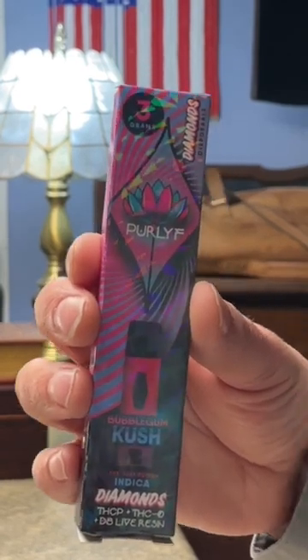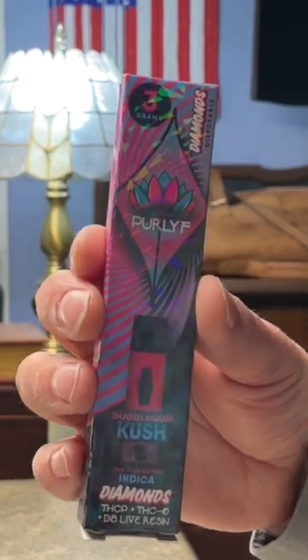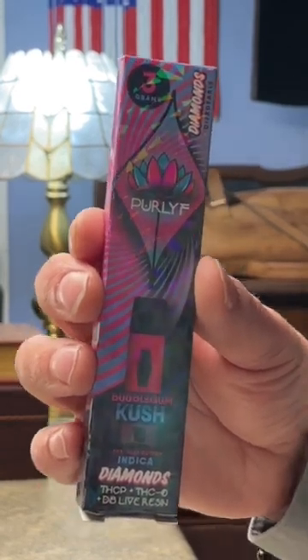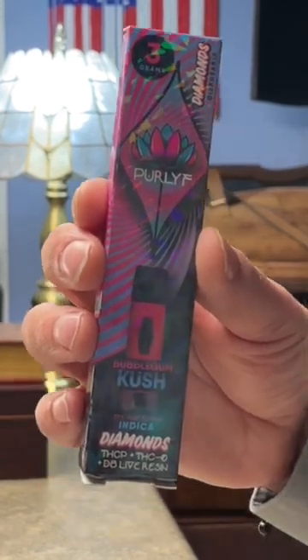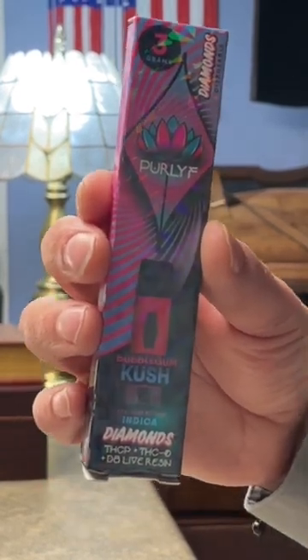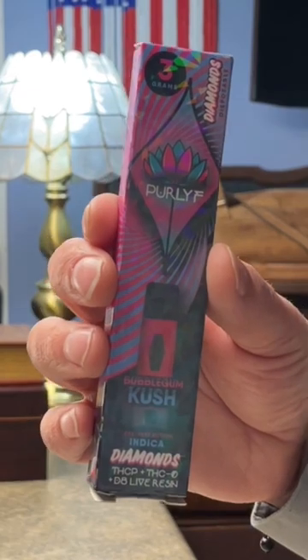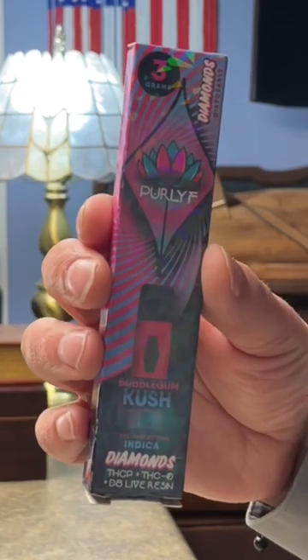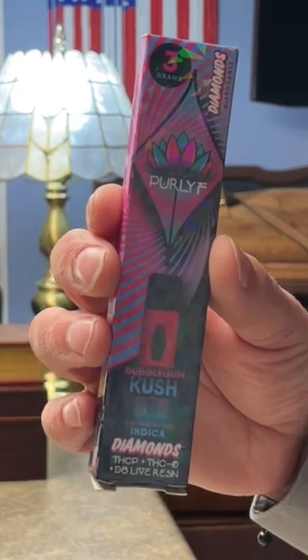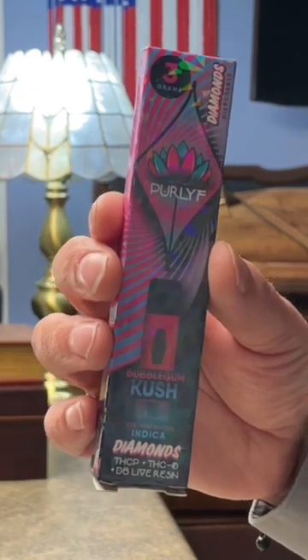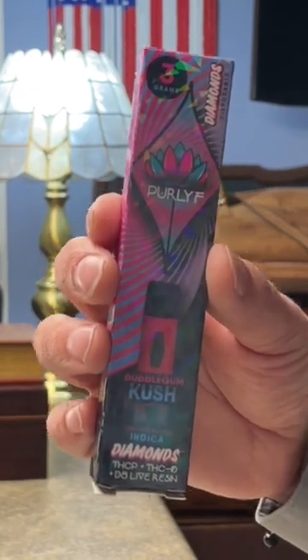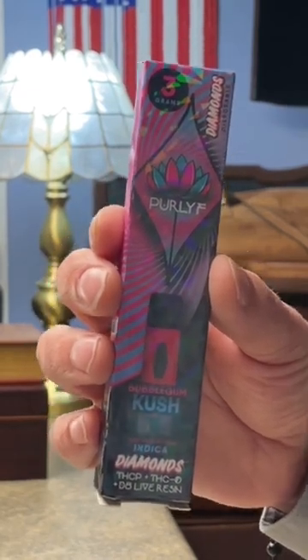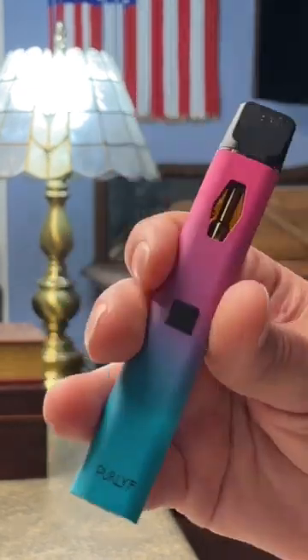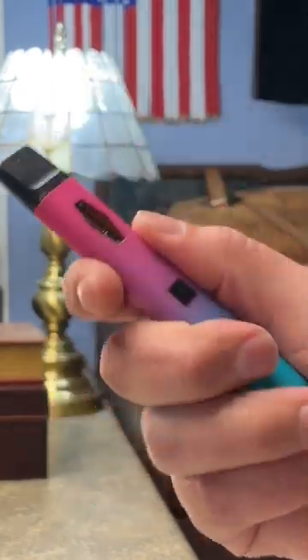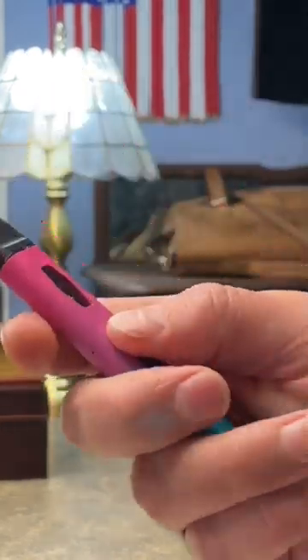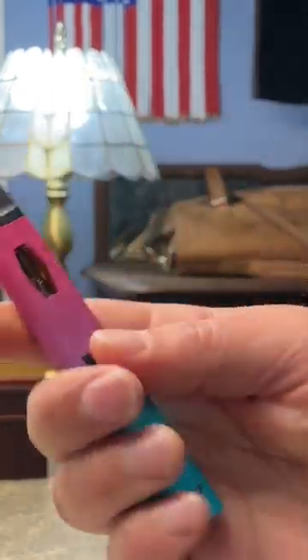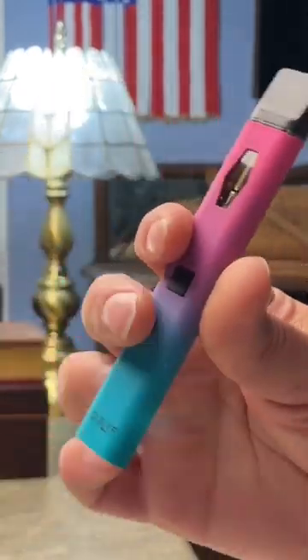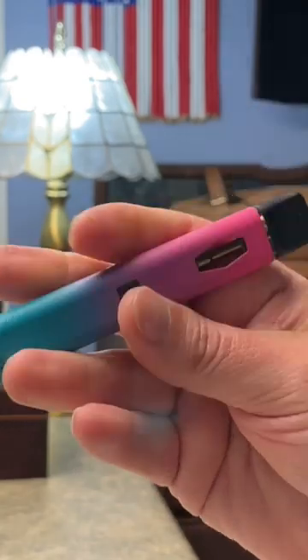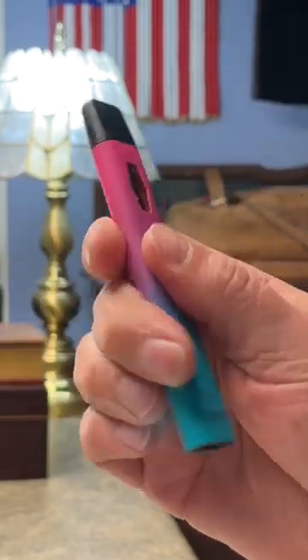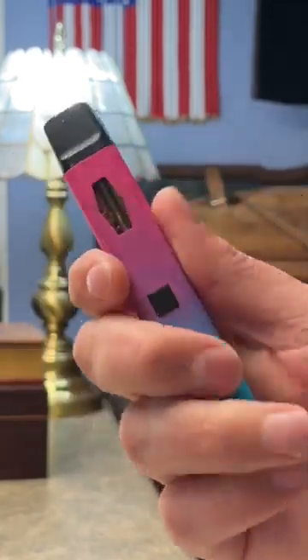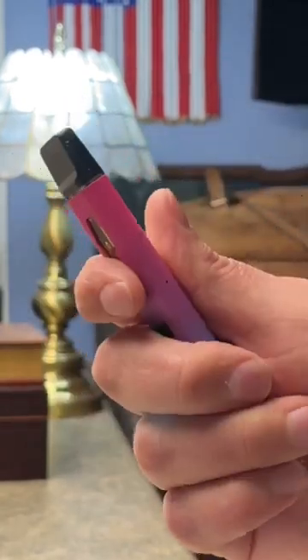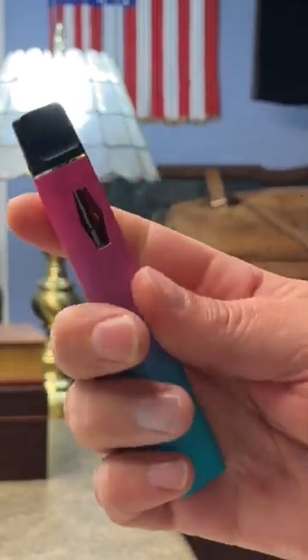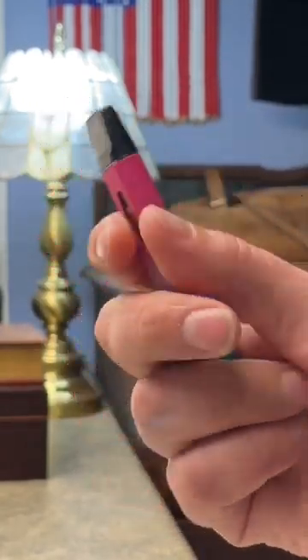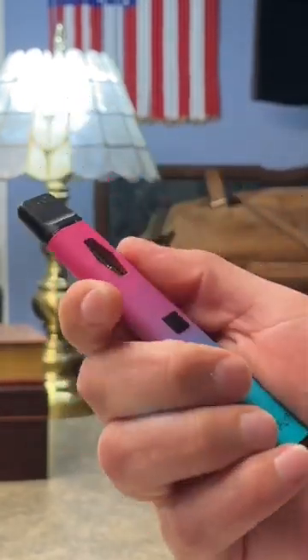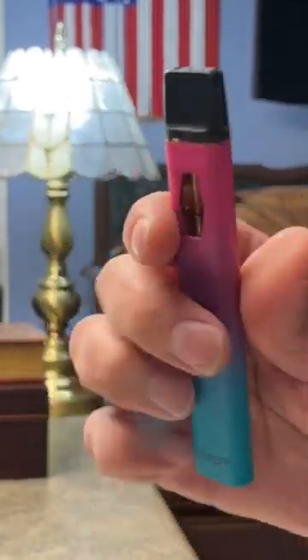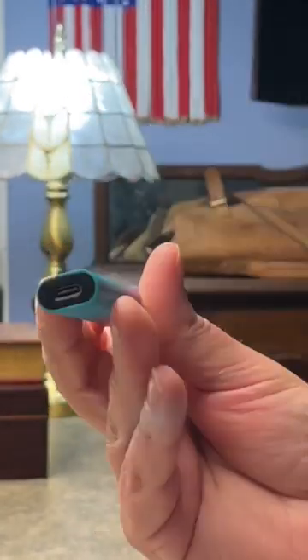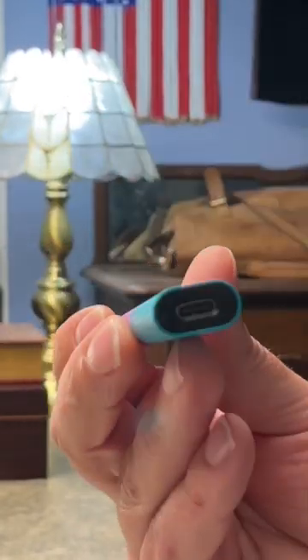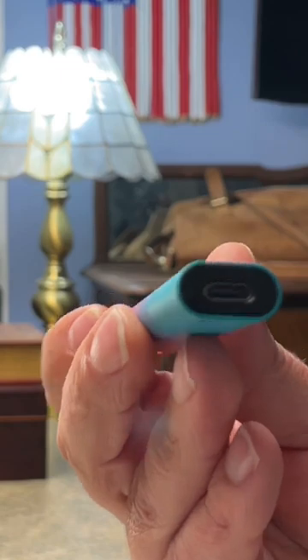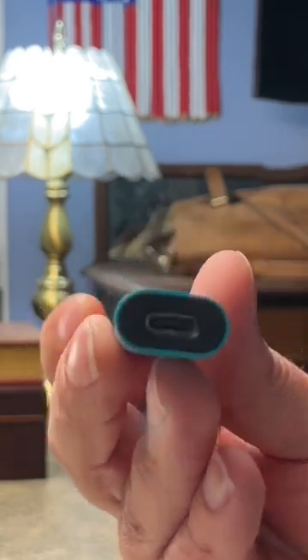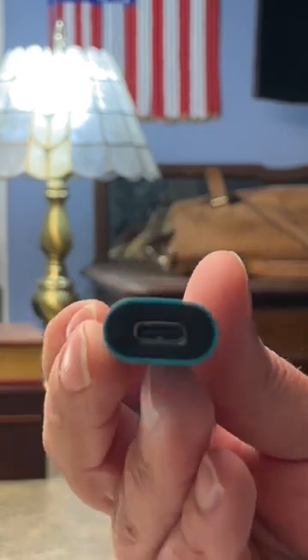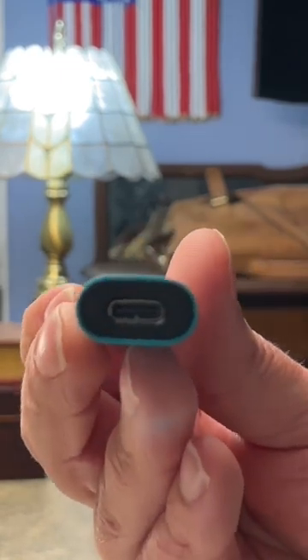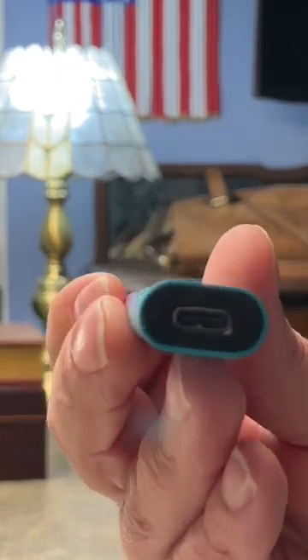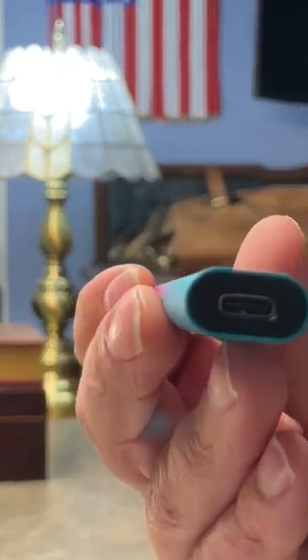Now this contains THCP, THCO, and Delta H live resin. I do like the feel of it — it's got kind of a nice rubberized feel to it, pretty cool color scheme. It is rechargeable, so it's got the Type-C connector on the bottom there.